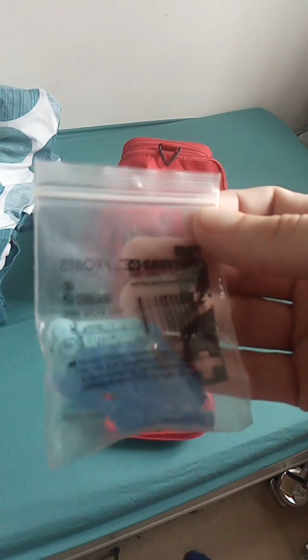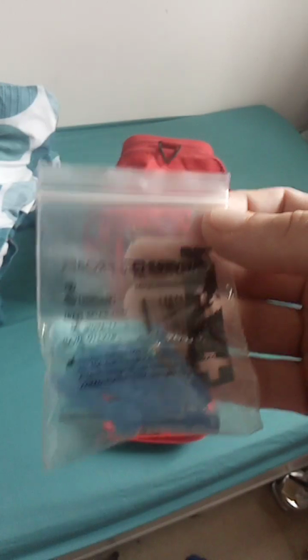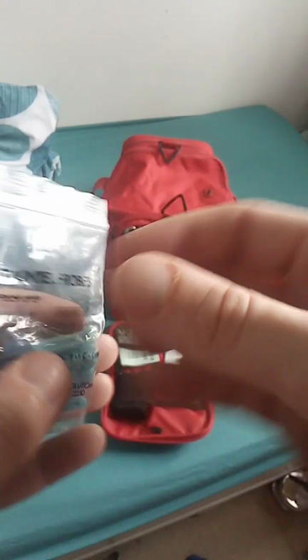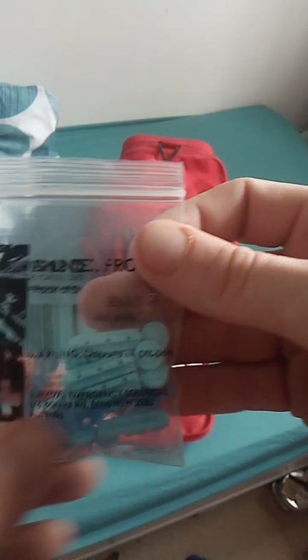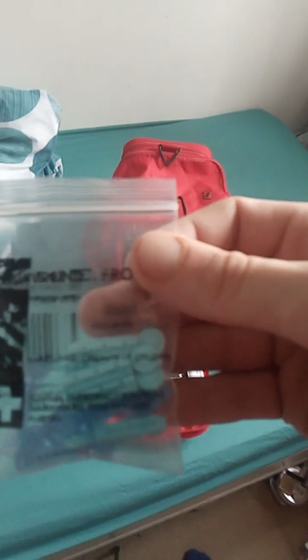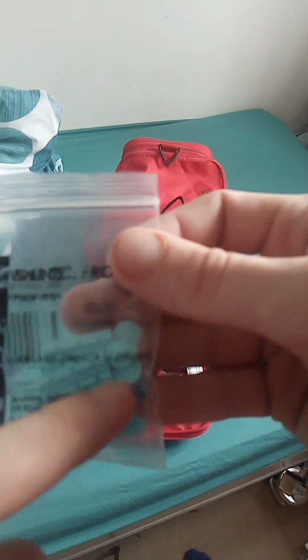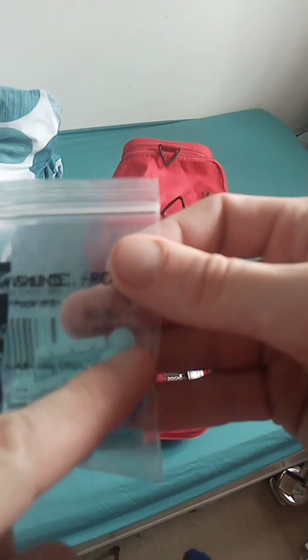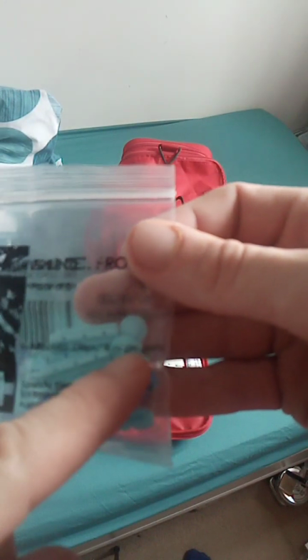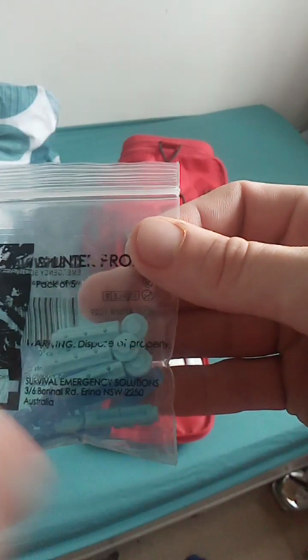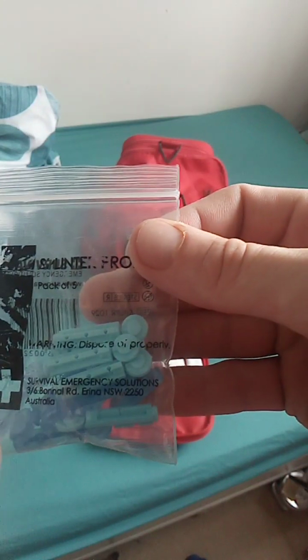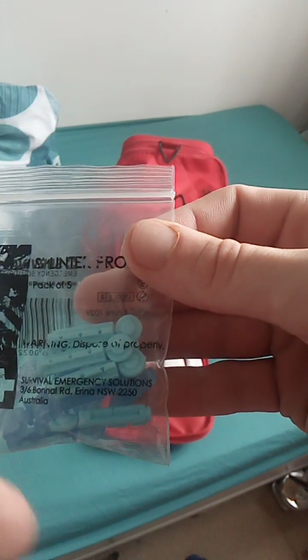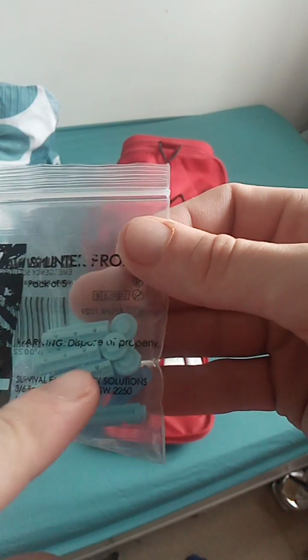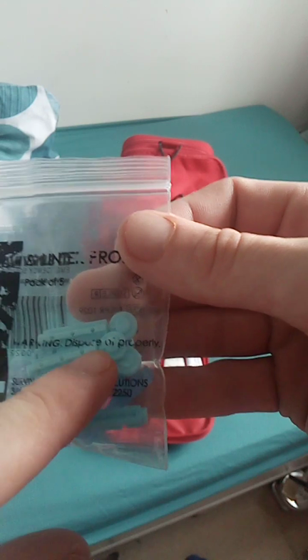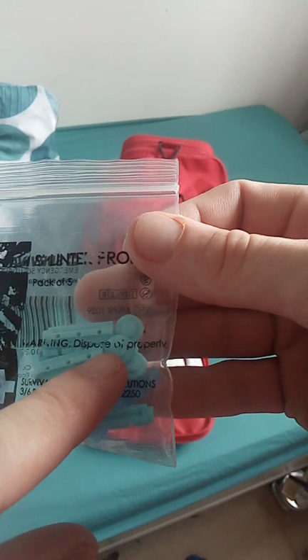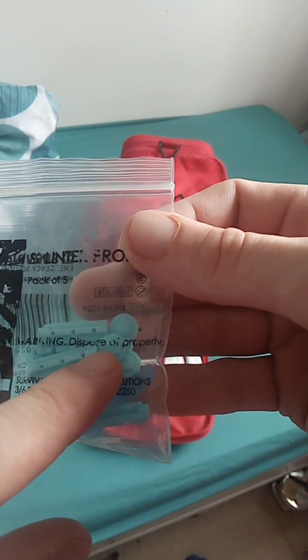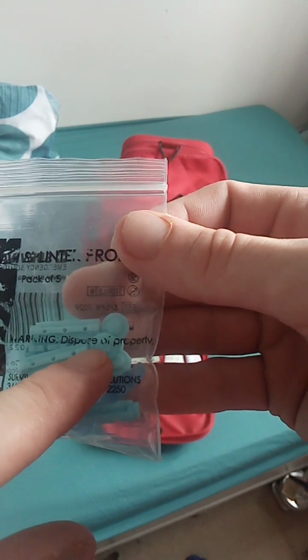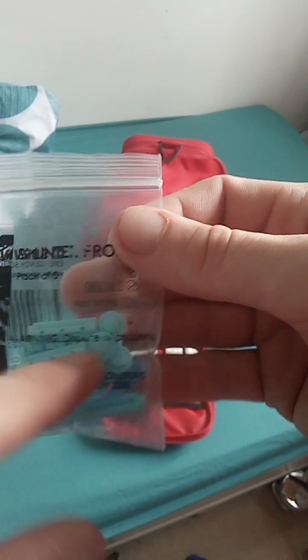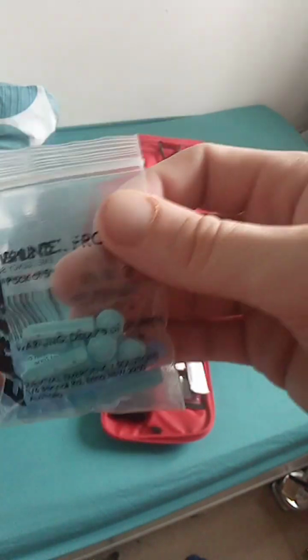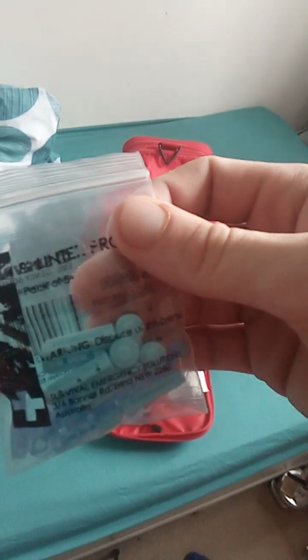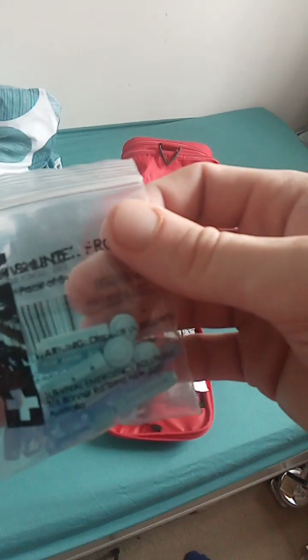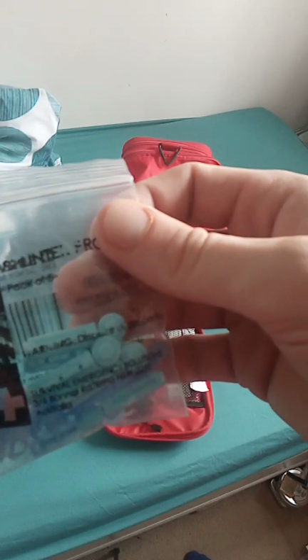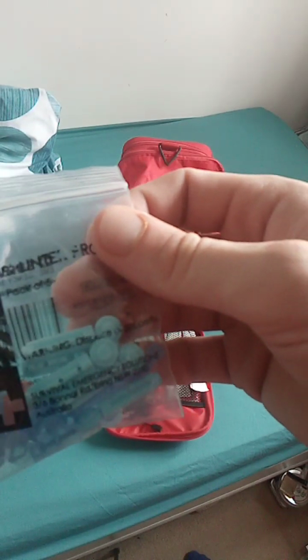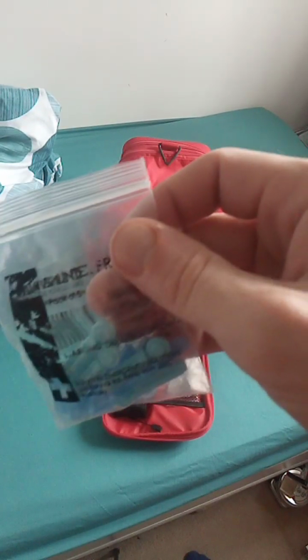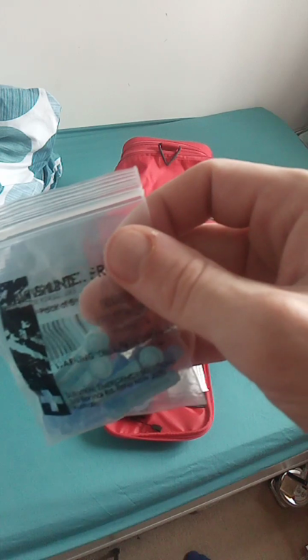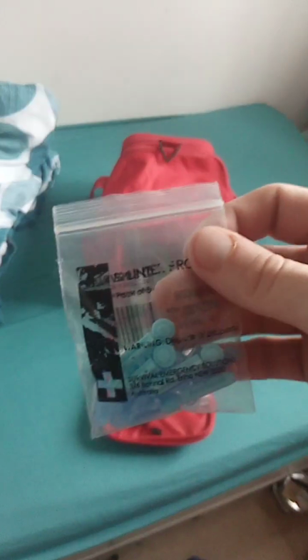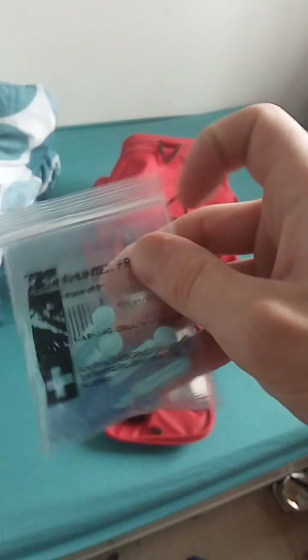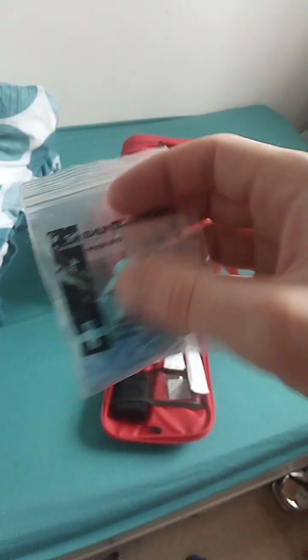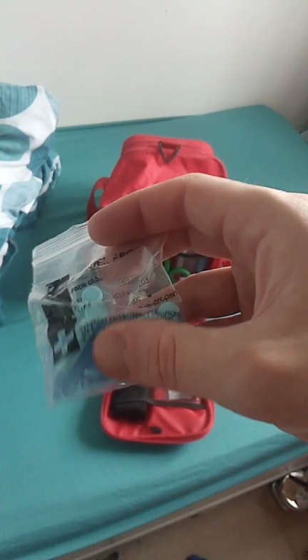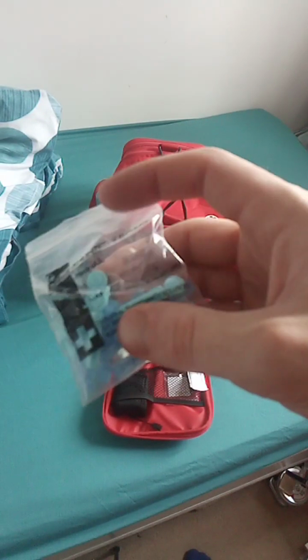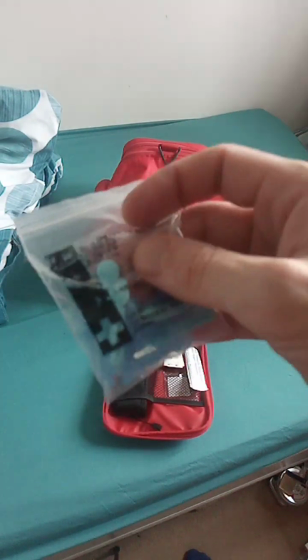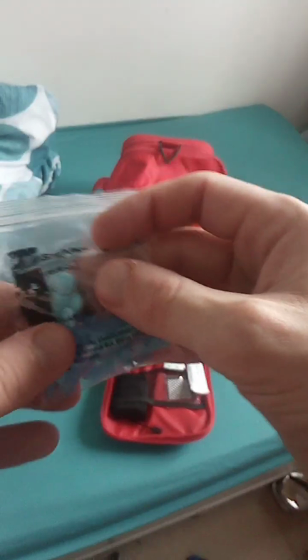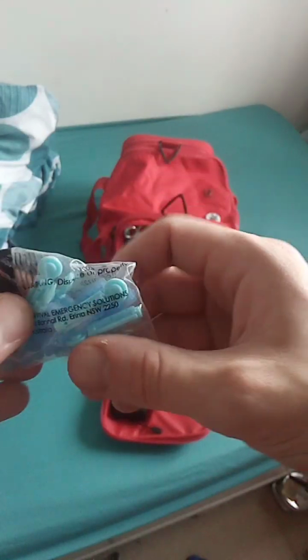These are splinter probes. So you'd rip the top off, twist it, pull it off. There's a little needle underneath - you get underneath the splinter and poke it out. Like I said, in another video I'll show you how to use some of this equipment.